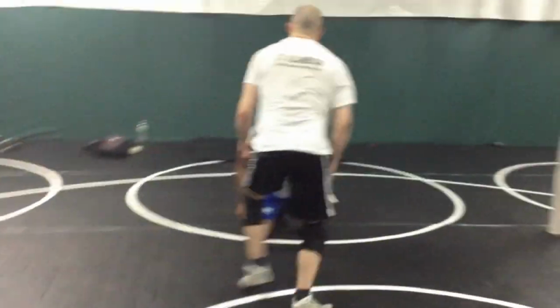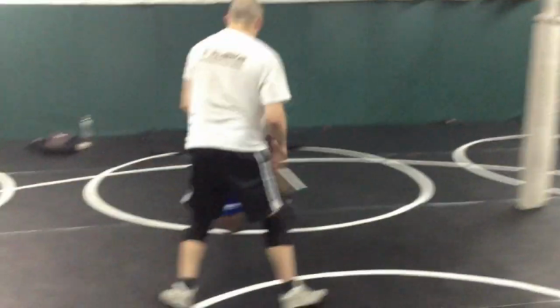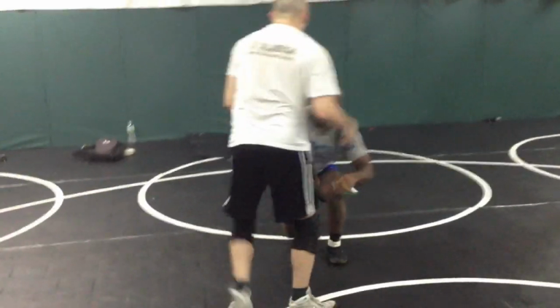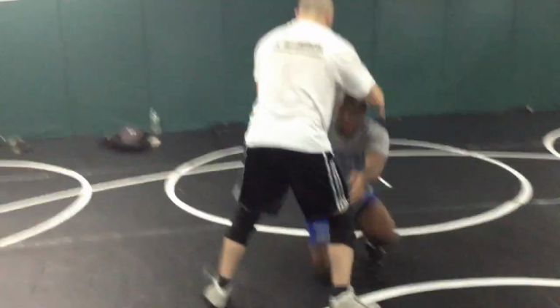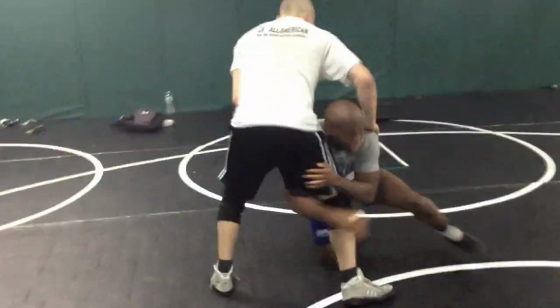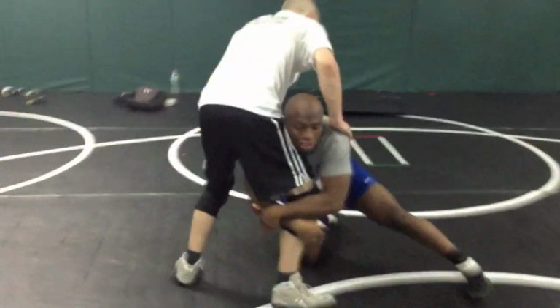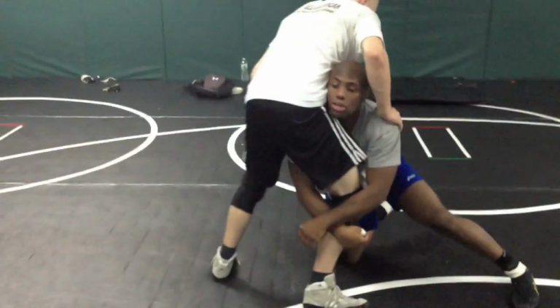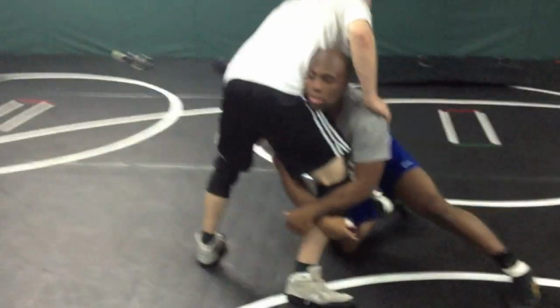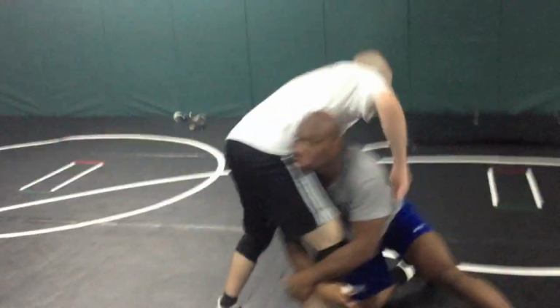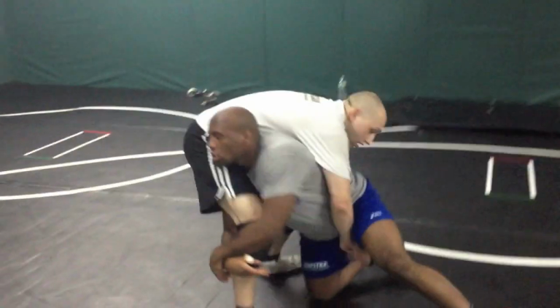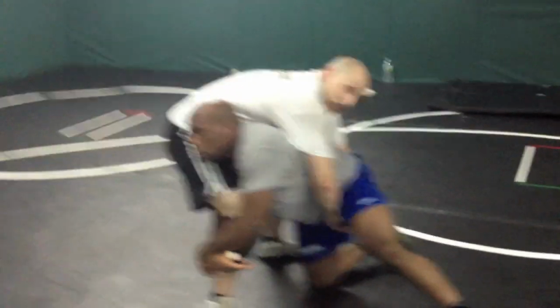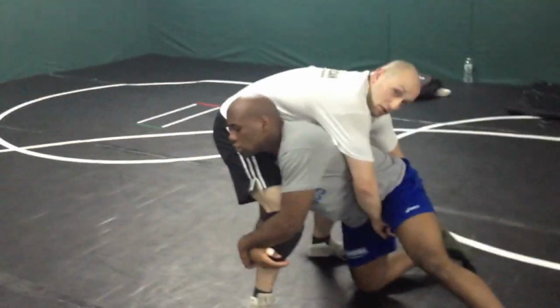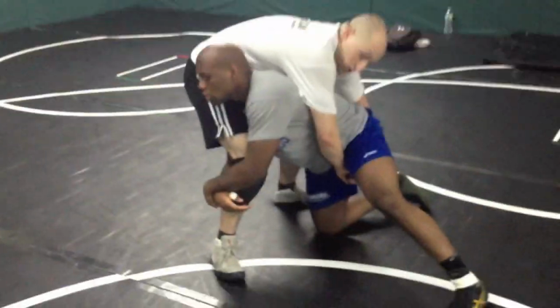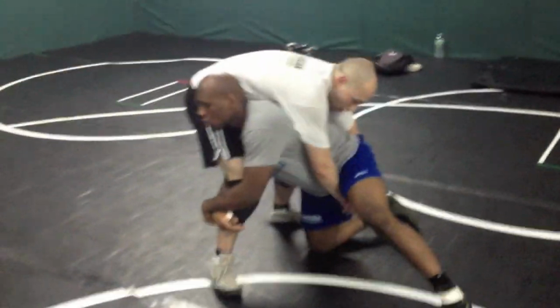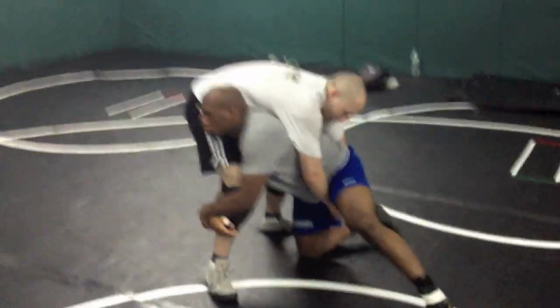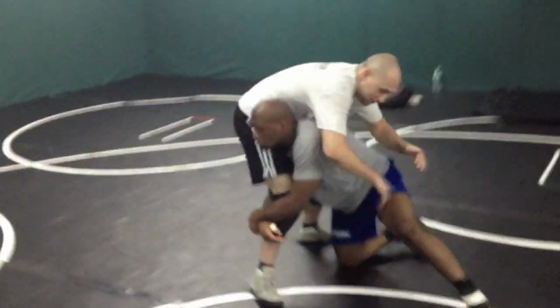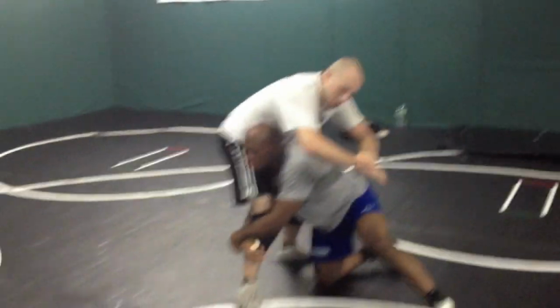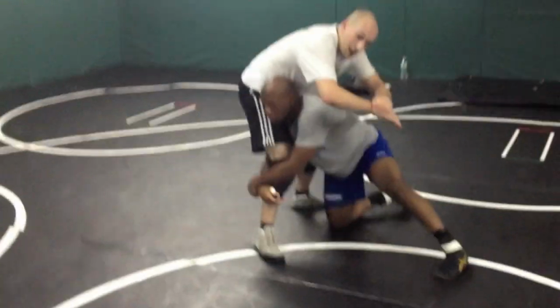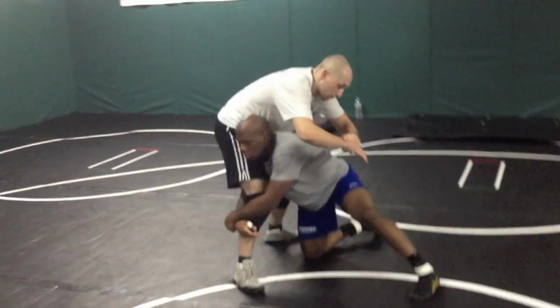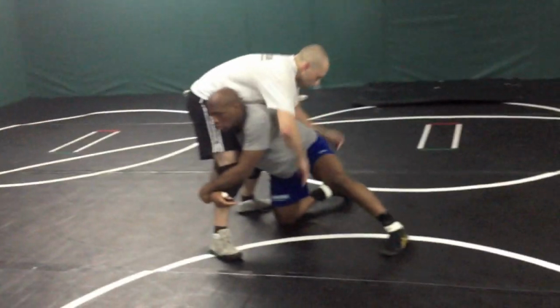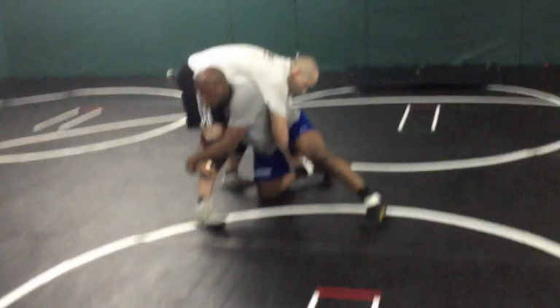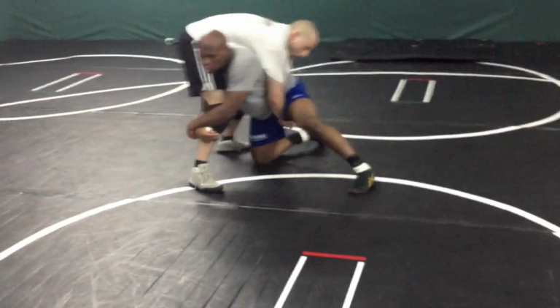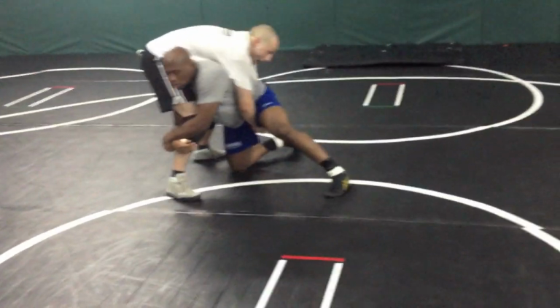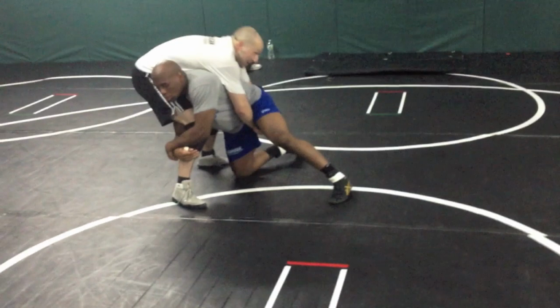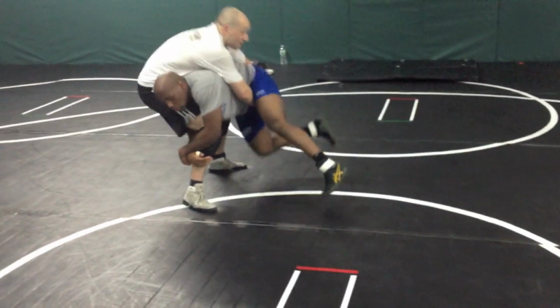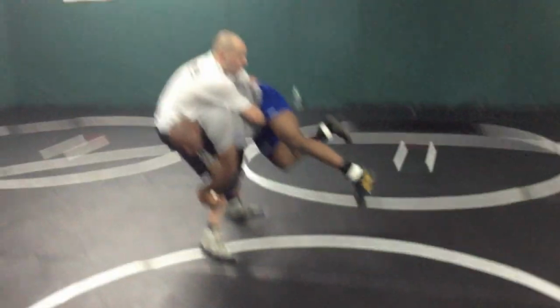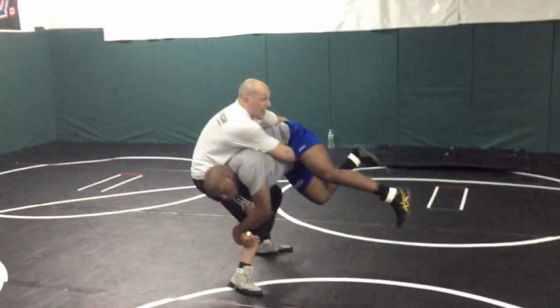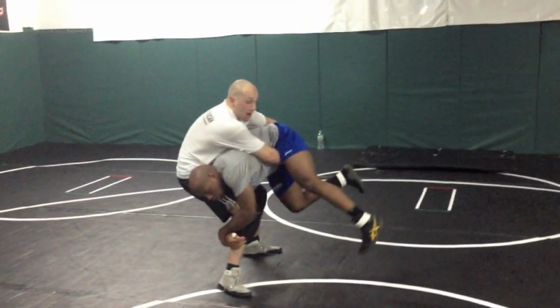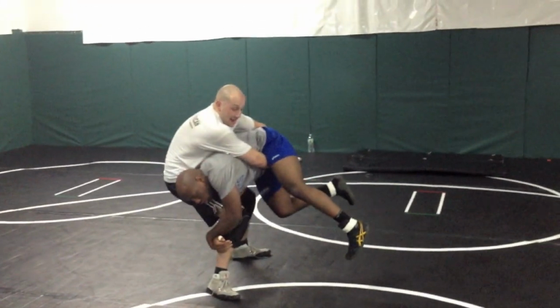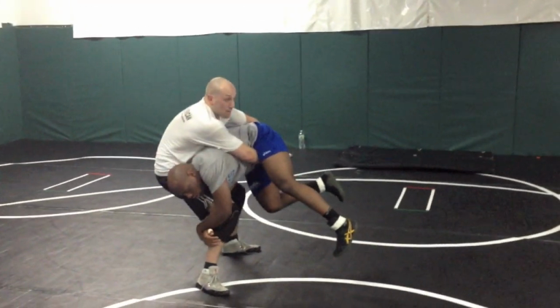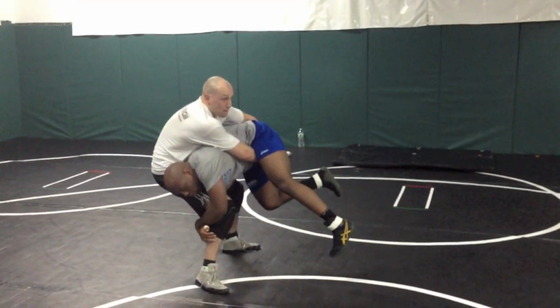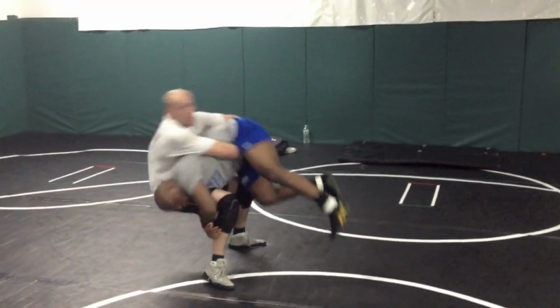He's in on the high crotch, get the corner anyway, lock up the crotch. Locking my hands here. I'm going to lift, get them up in the air, and now I'm going to hip hop the back crotch.